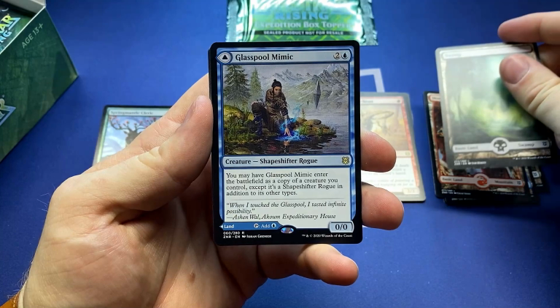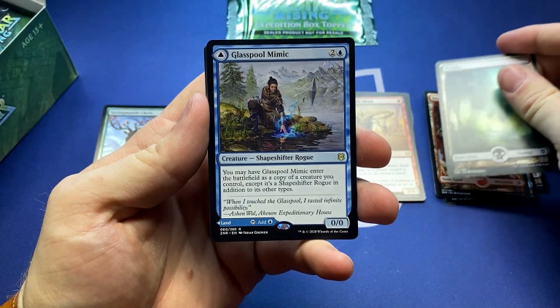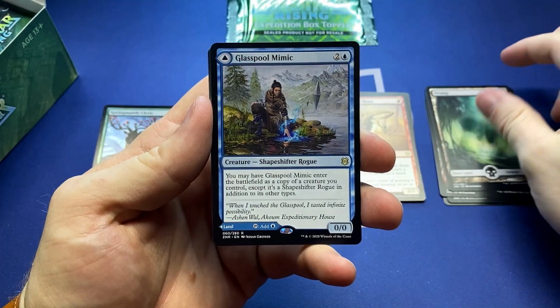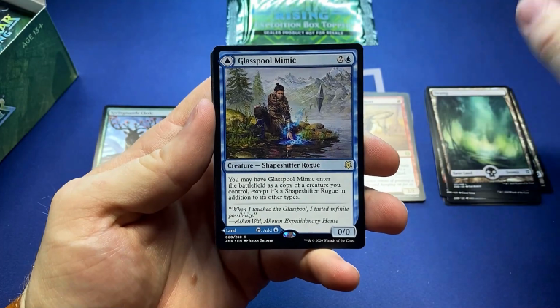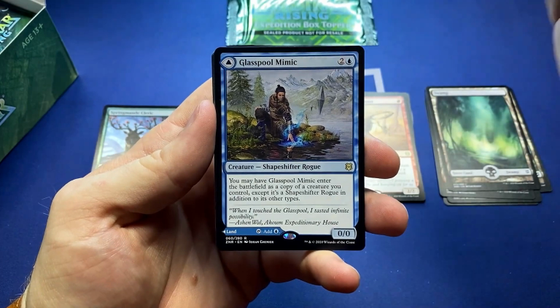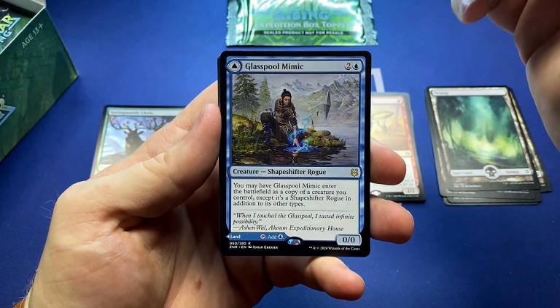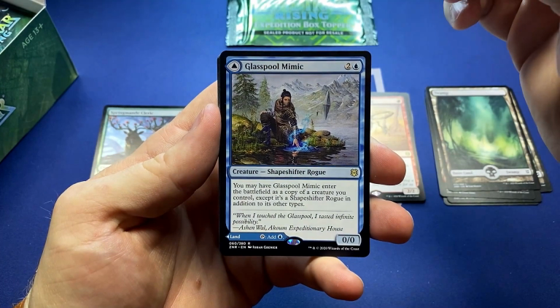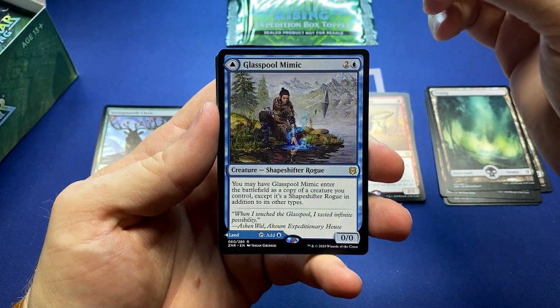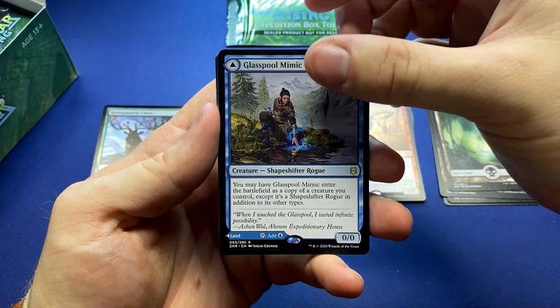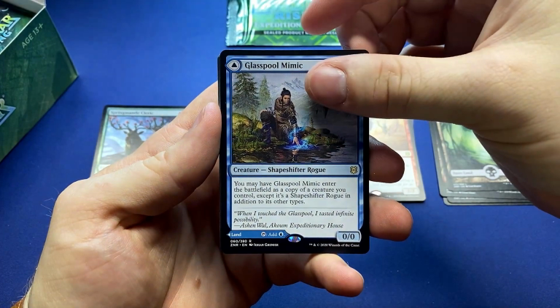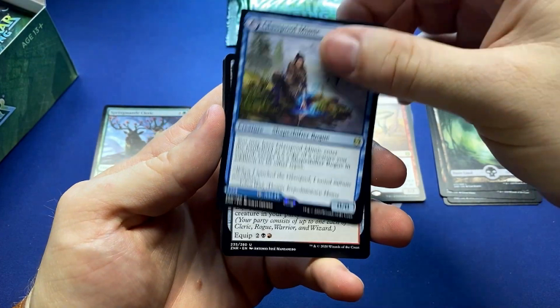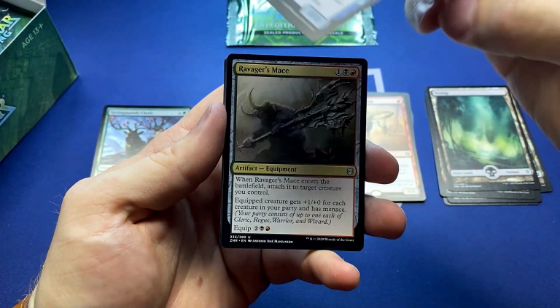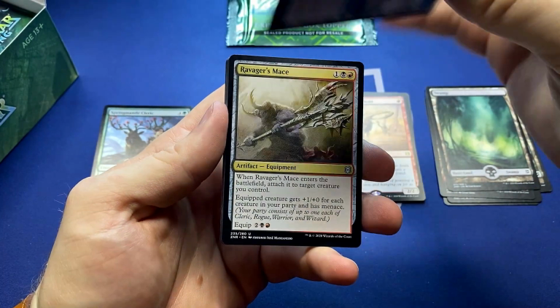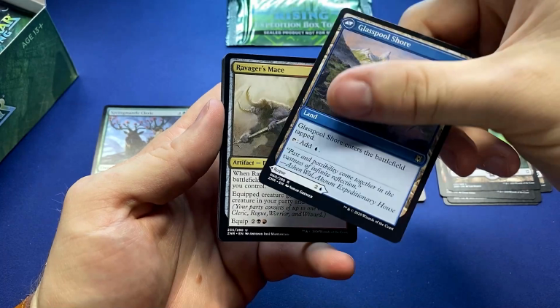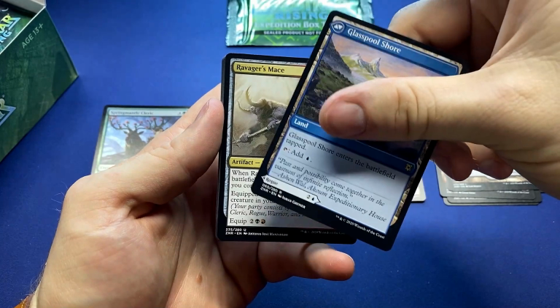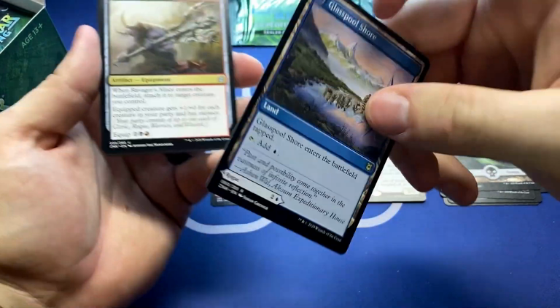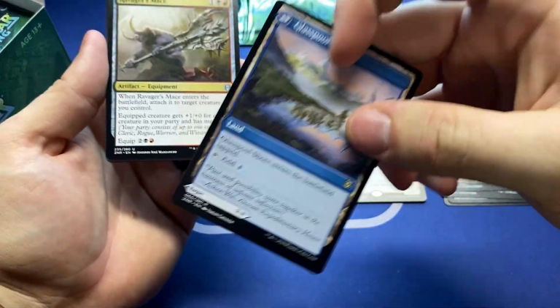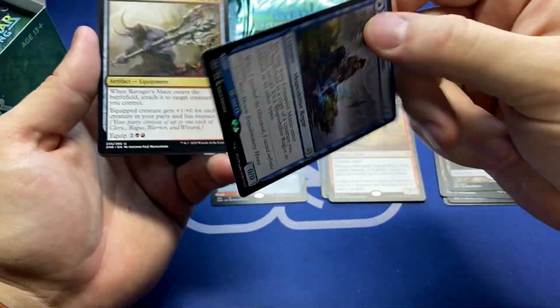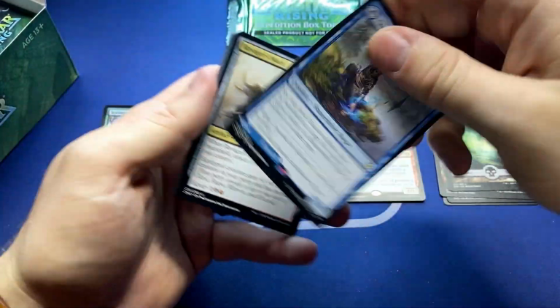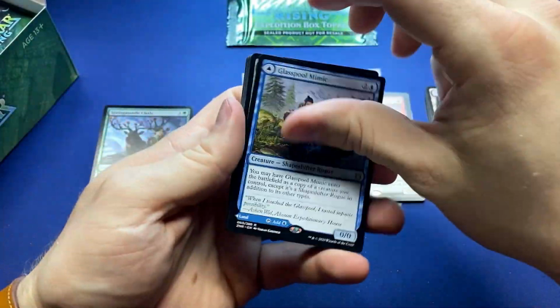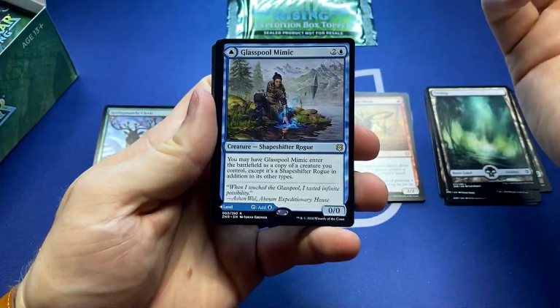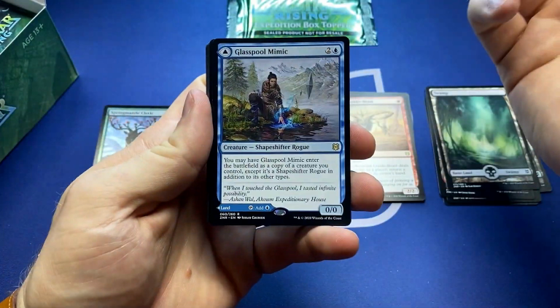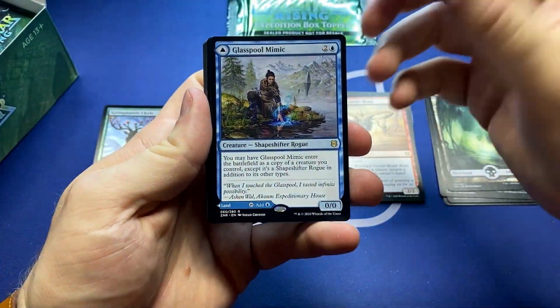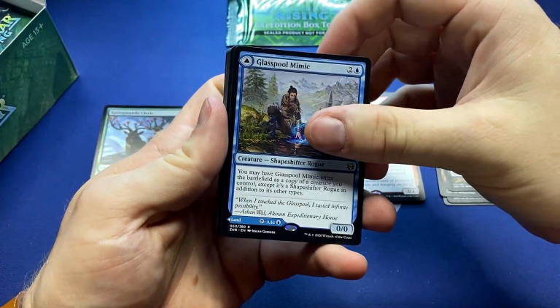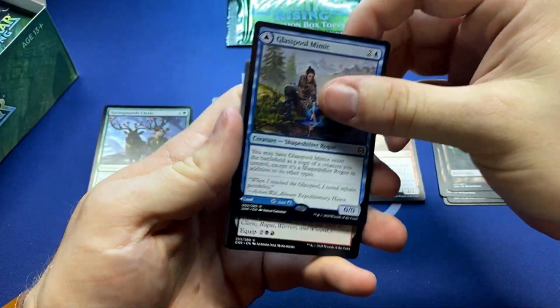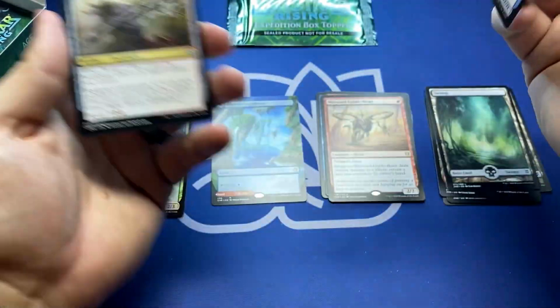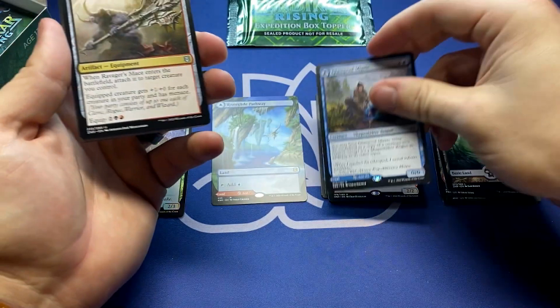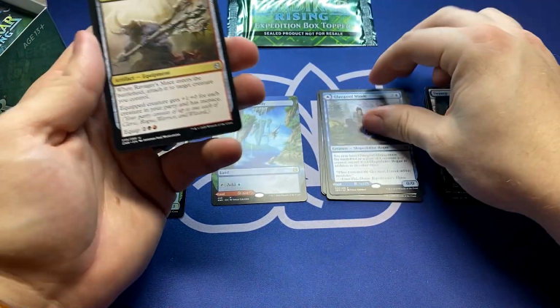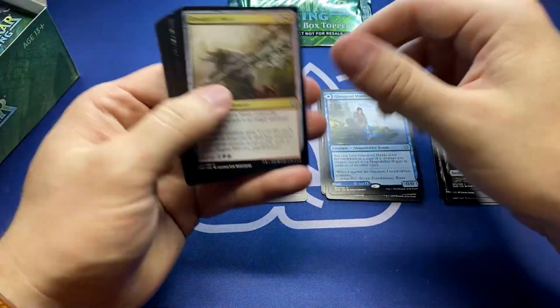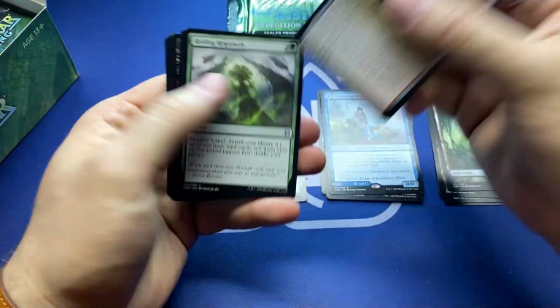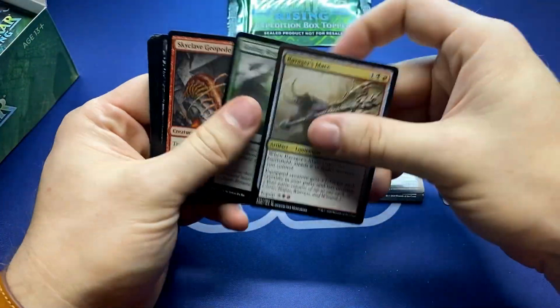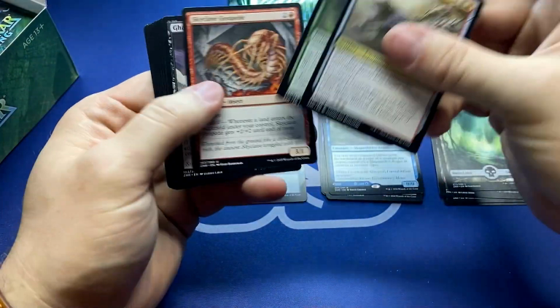Glass Pool Mimic — this is the one that can be a copy or it can just be a land. Wouldn't you just always play this? Because worst case scenario, it's a tapped island.